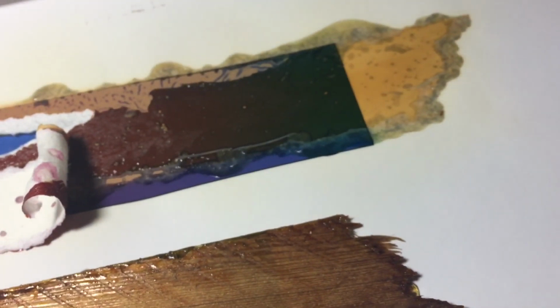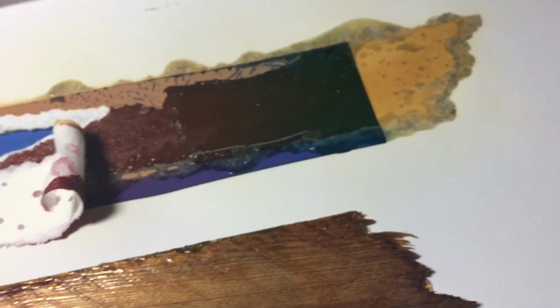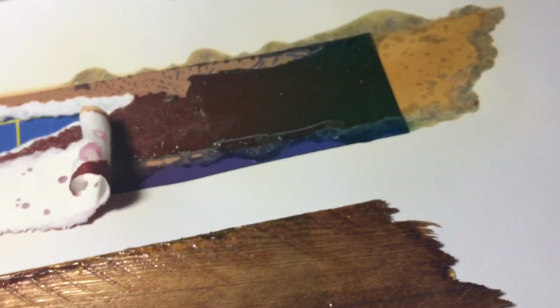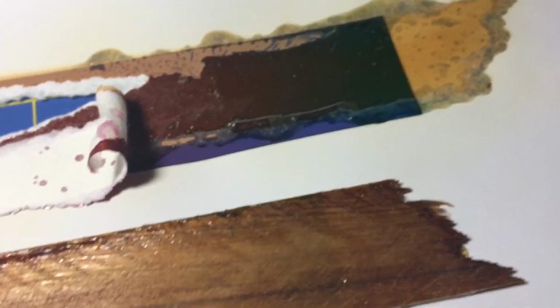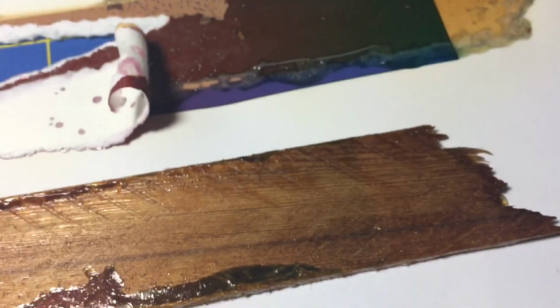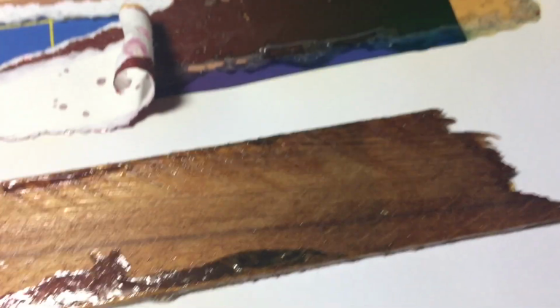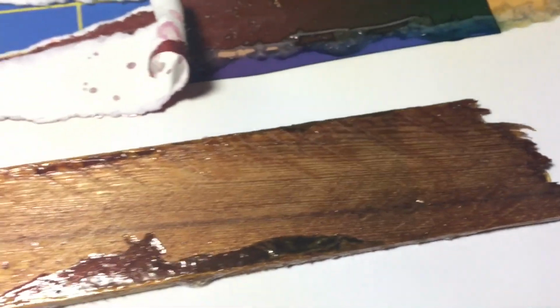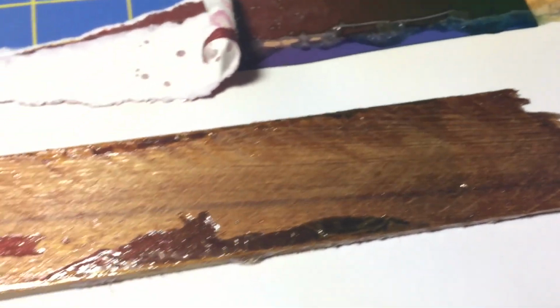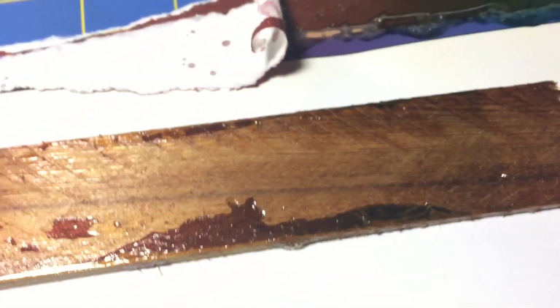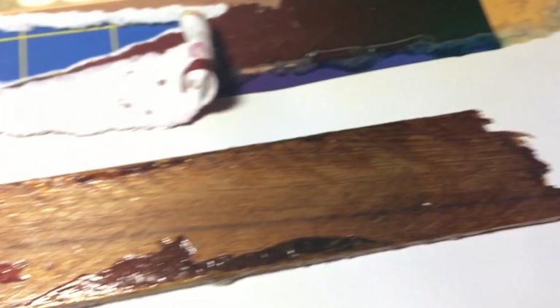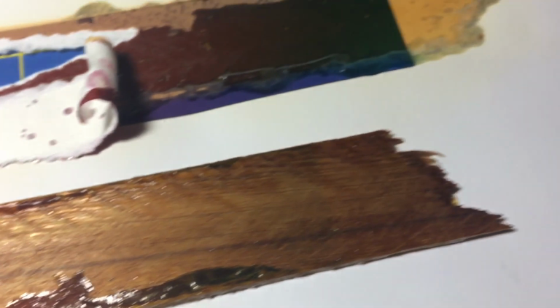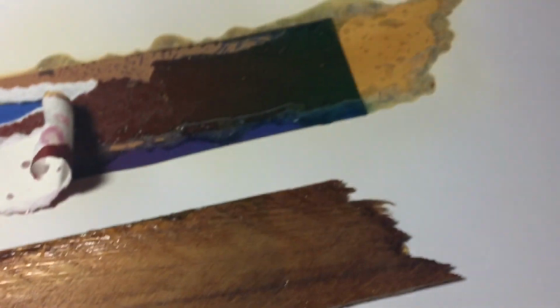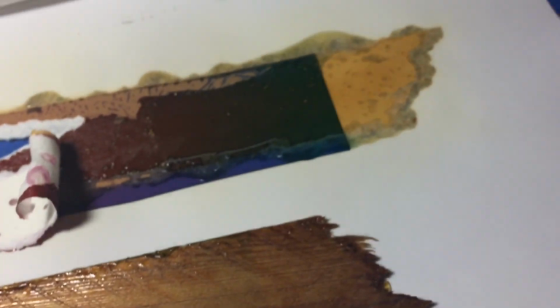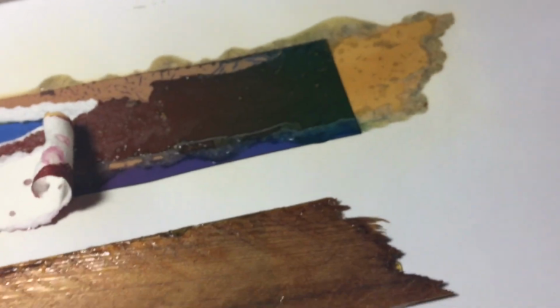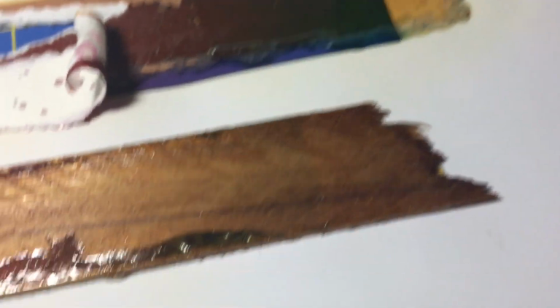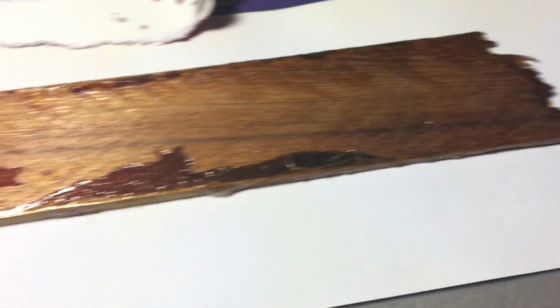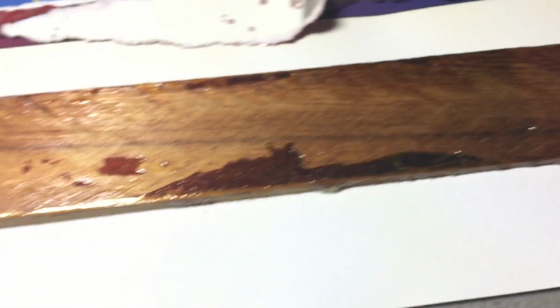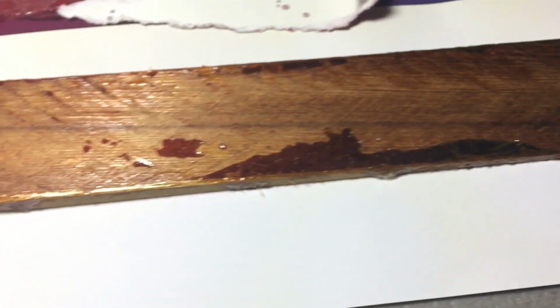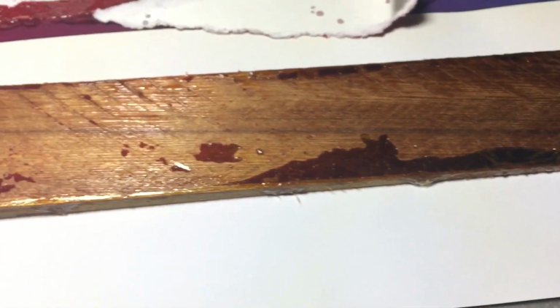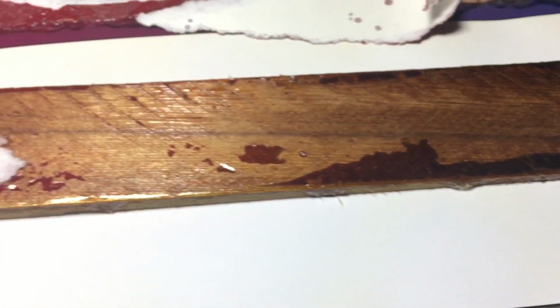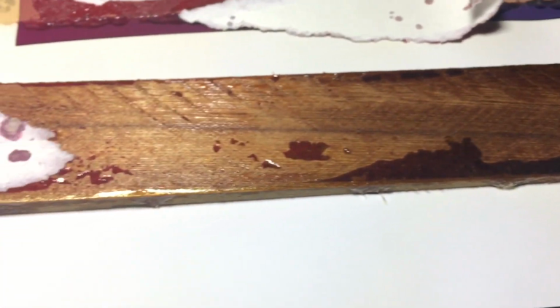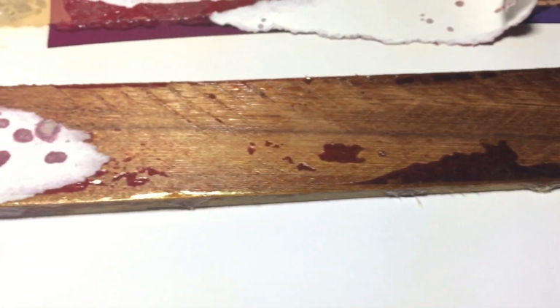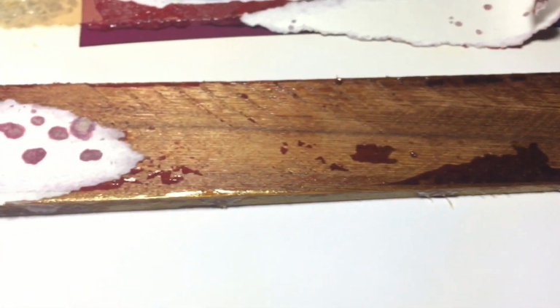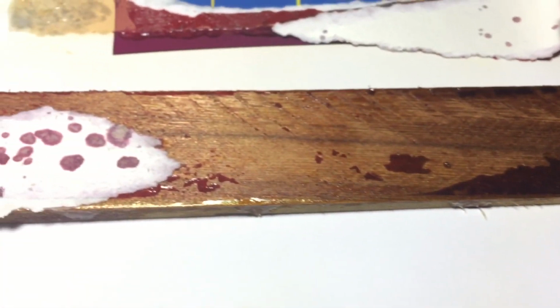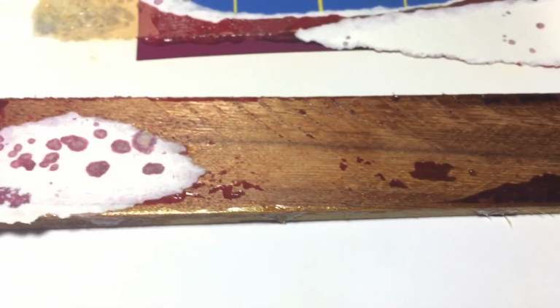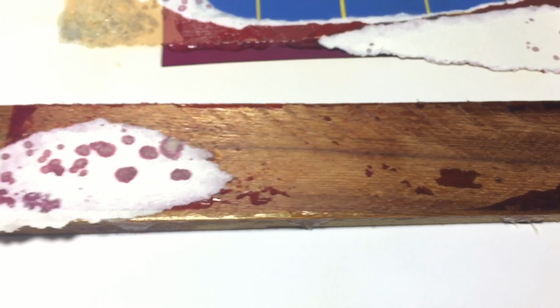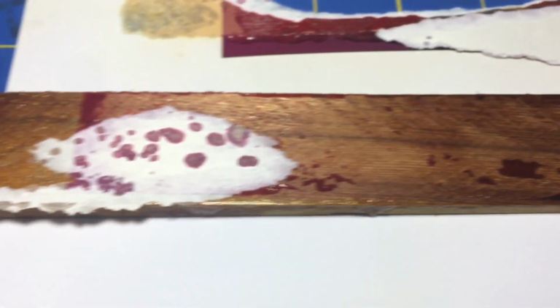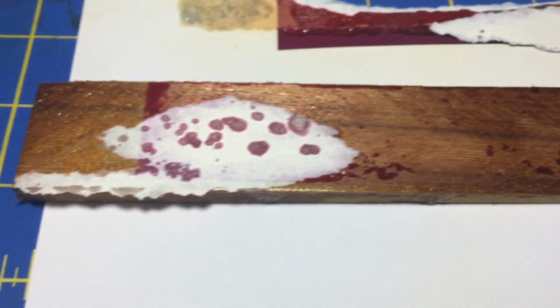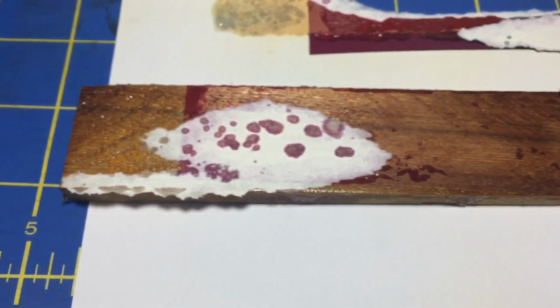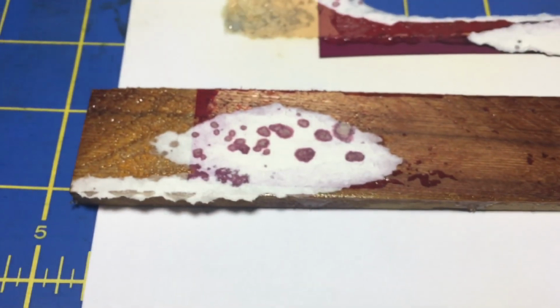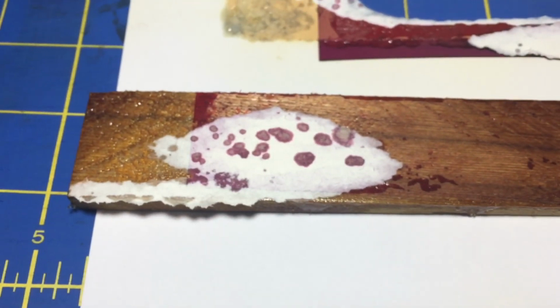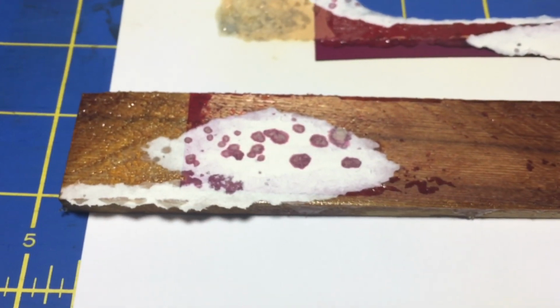I don't know what that something else is yet, but I'll figure it out. Either way, it's something to play around with. Thanks for watching my adventures in sublimation — we'll see you again.